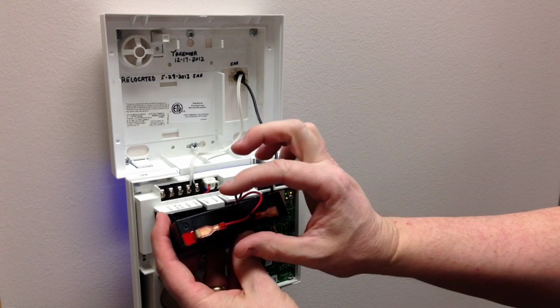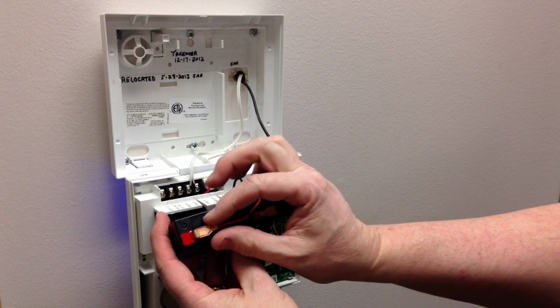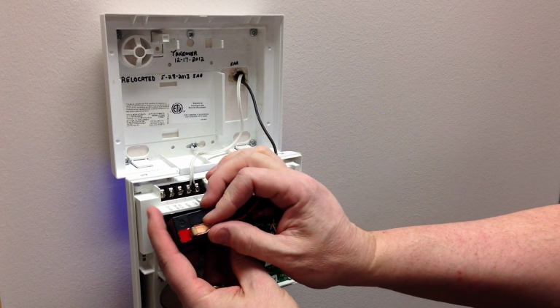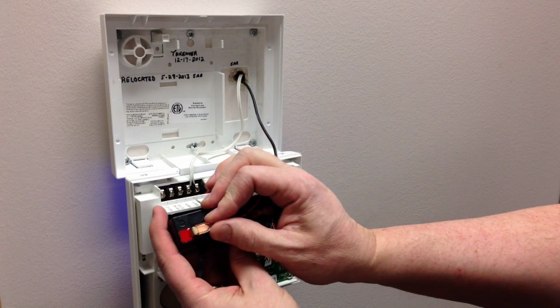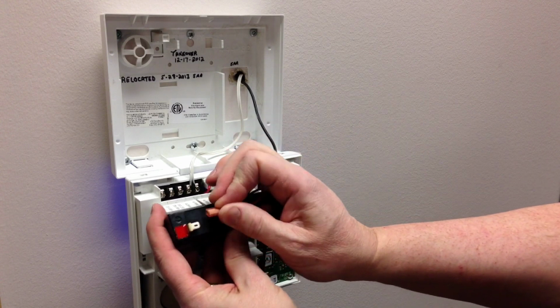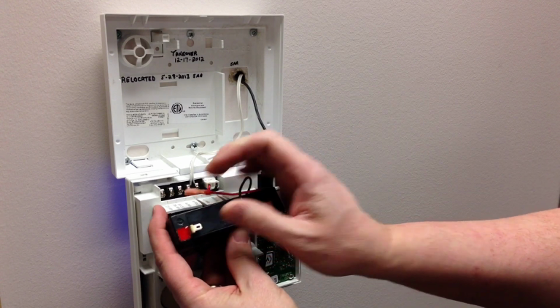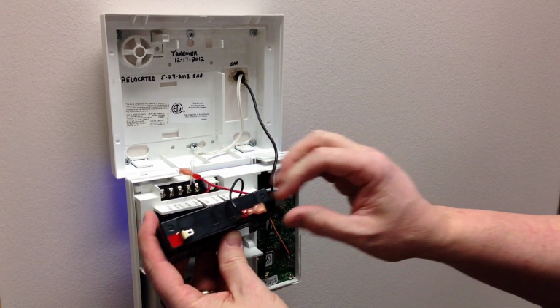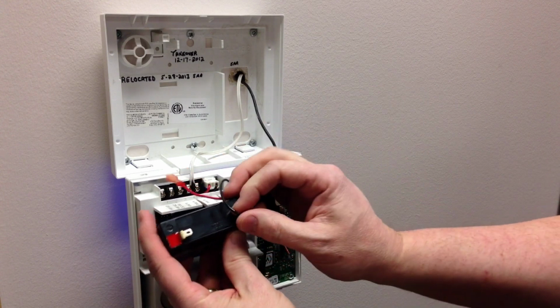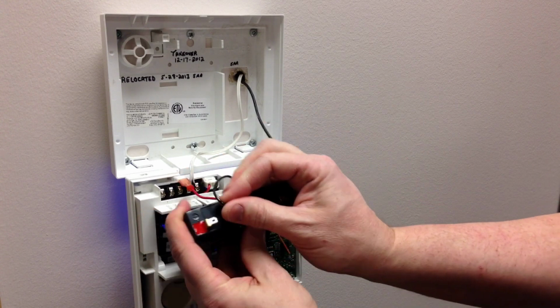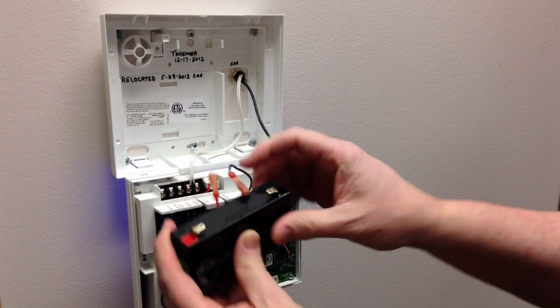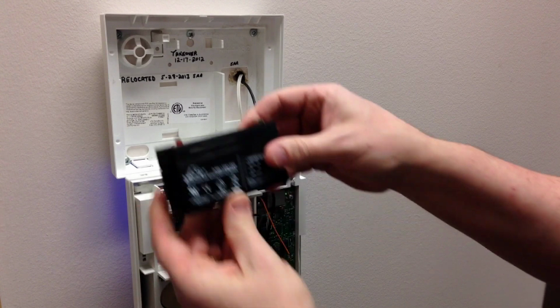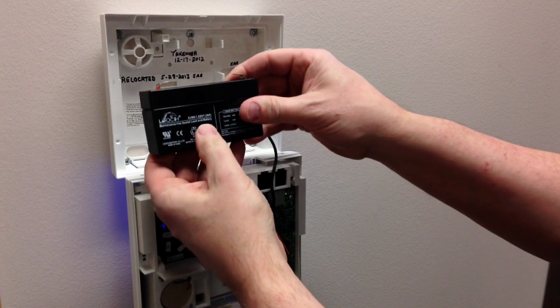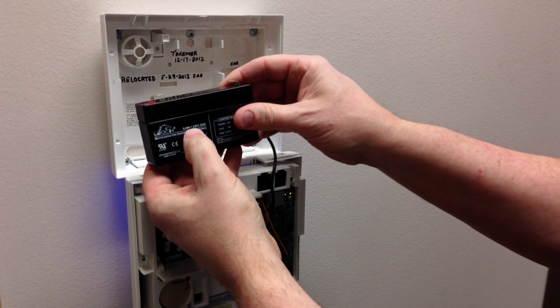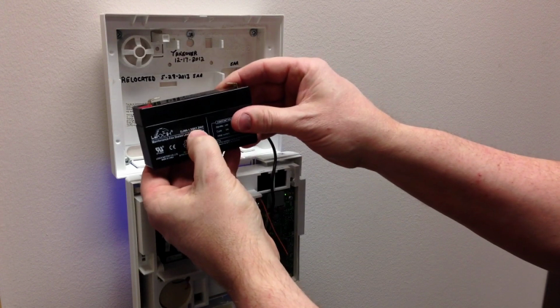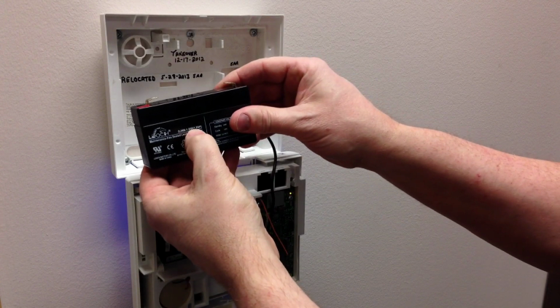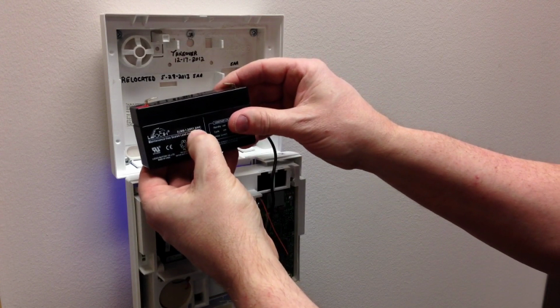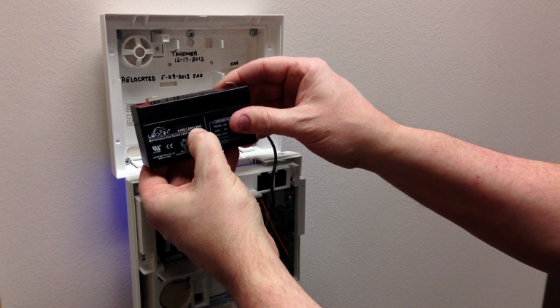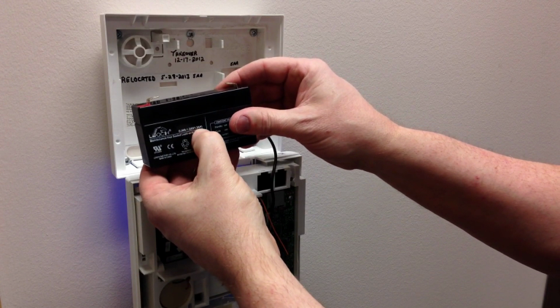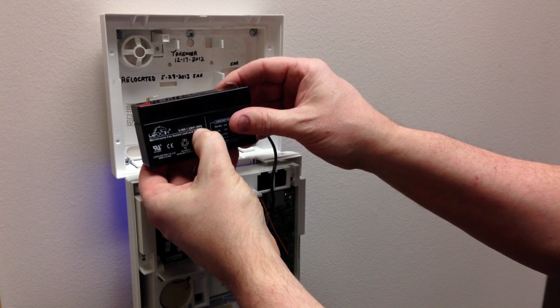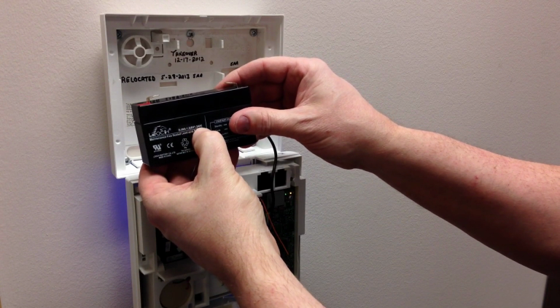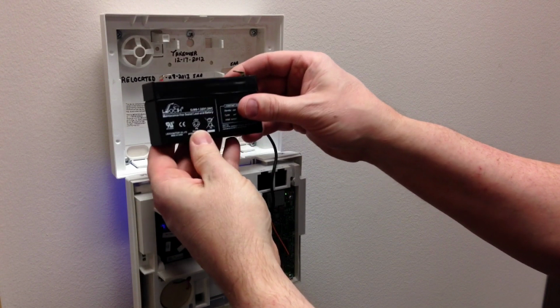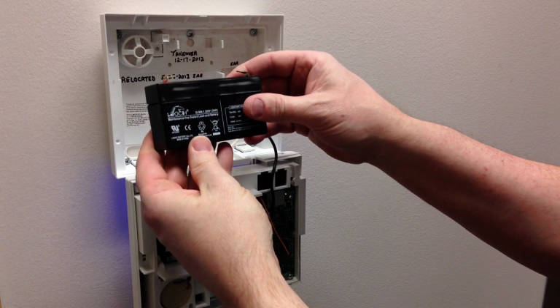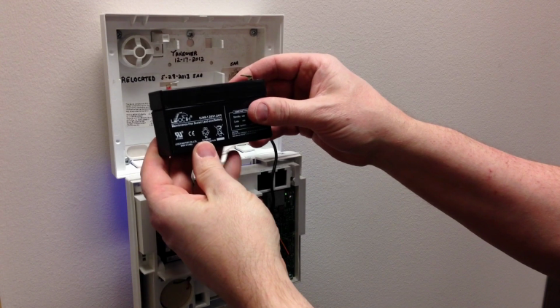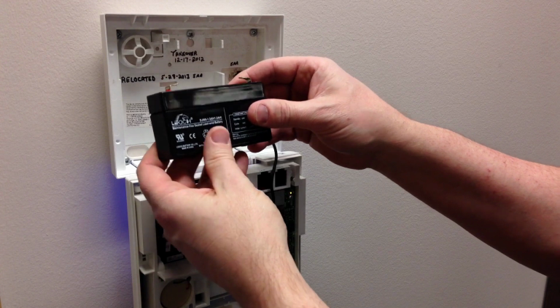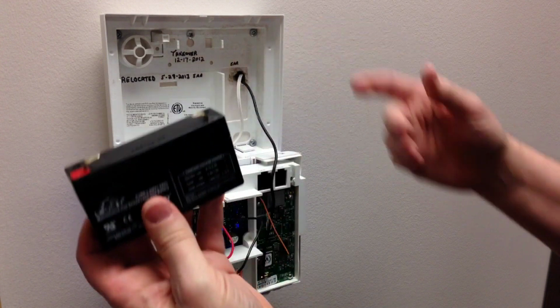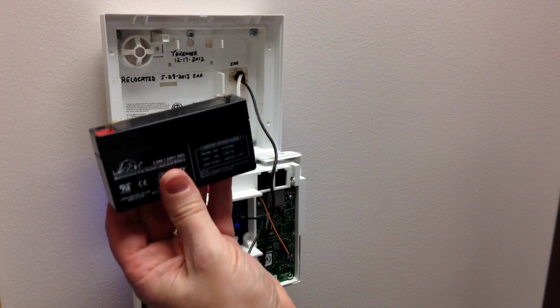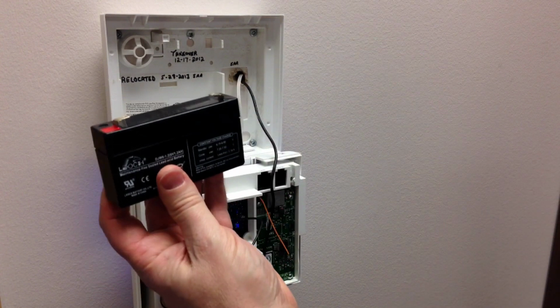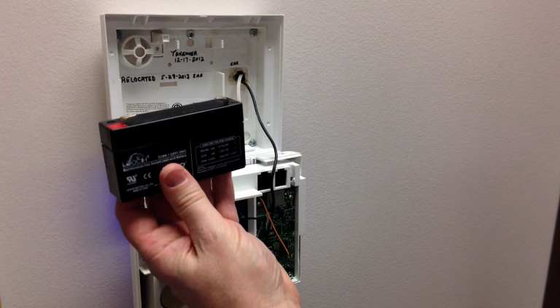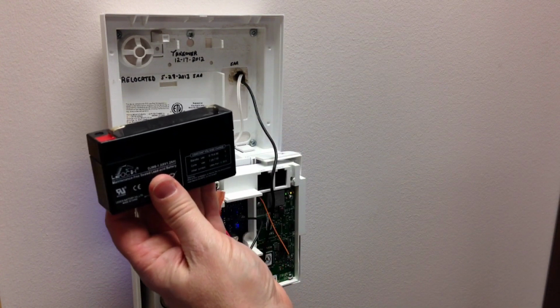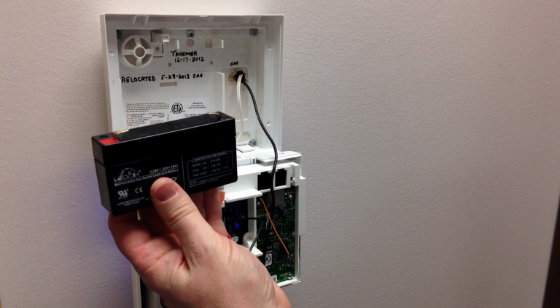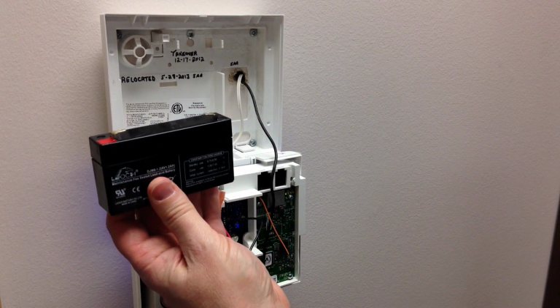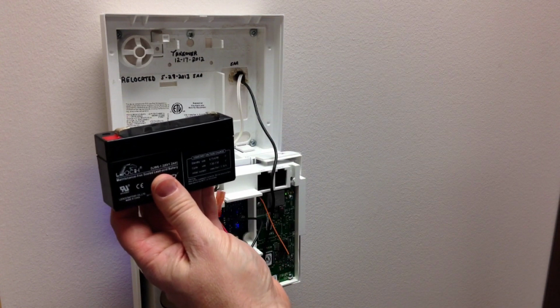To take the leads off, you just pull on them and they'll pop right off. This is a 6 volt, 1.2 amp hour backup battery, and it should be replaced approximately every two to three years.